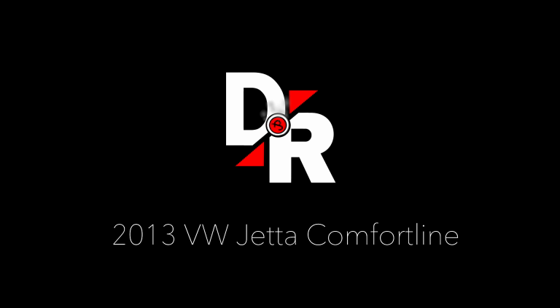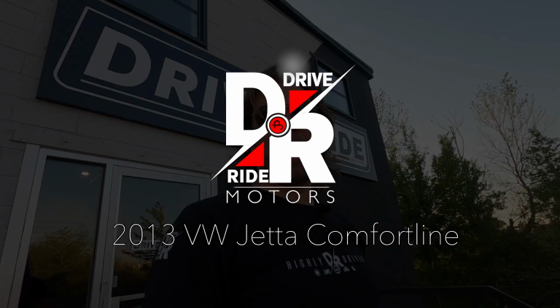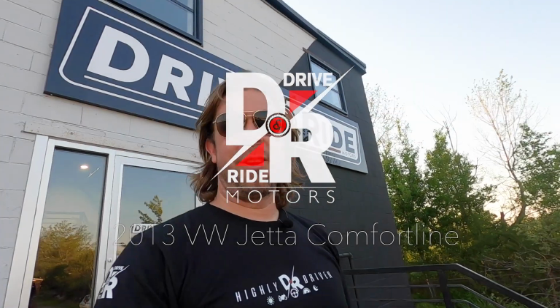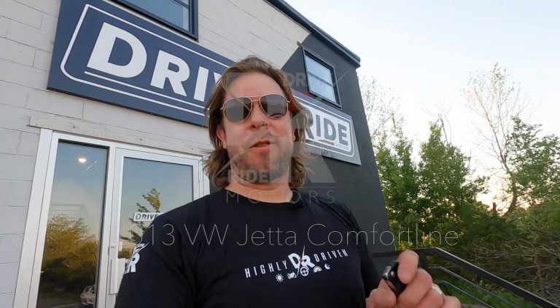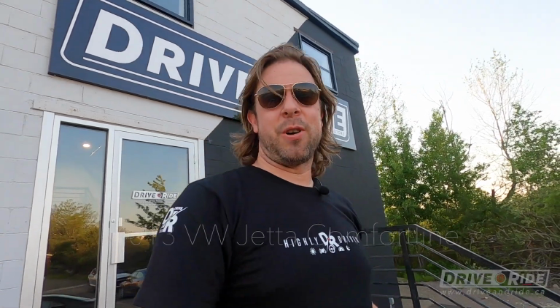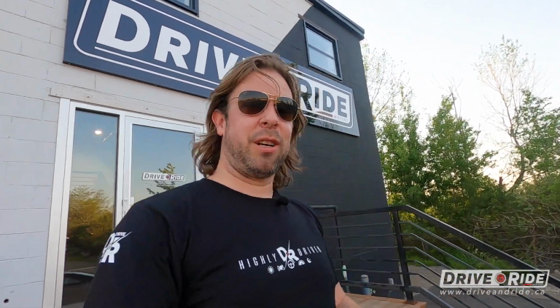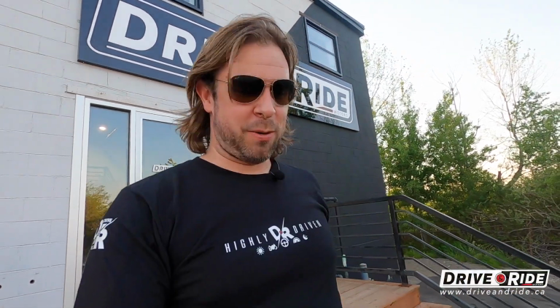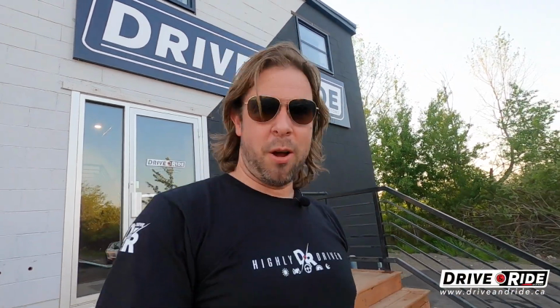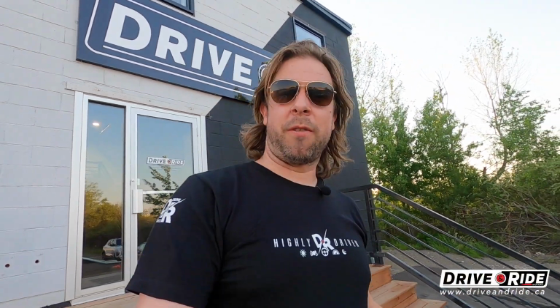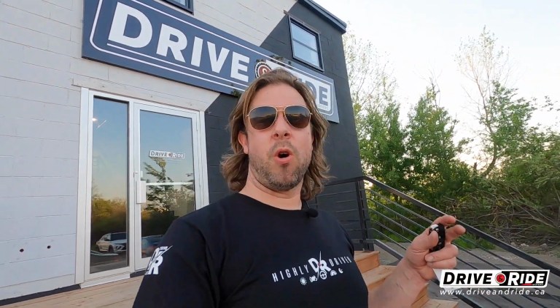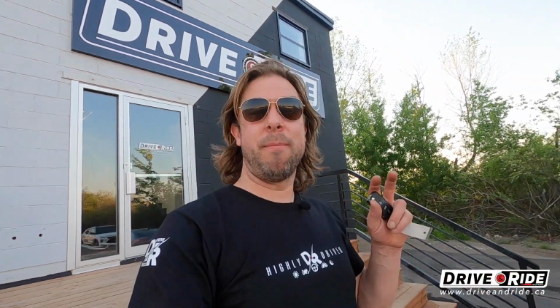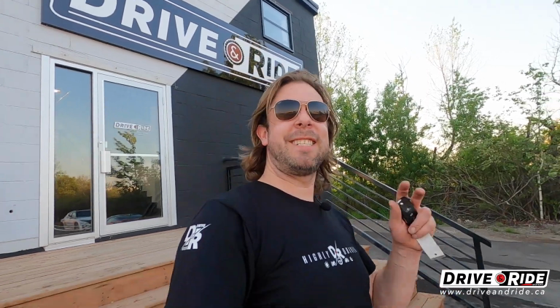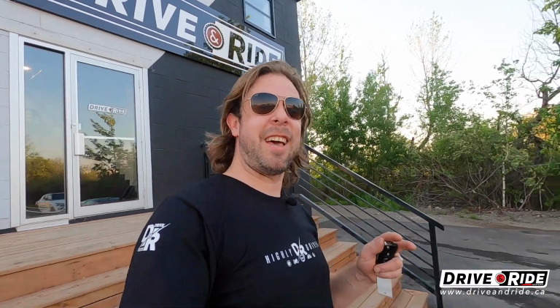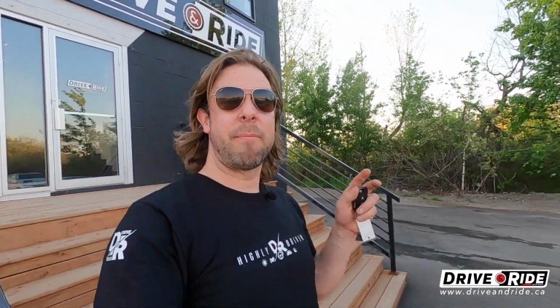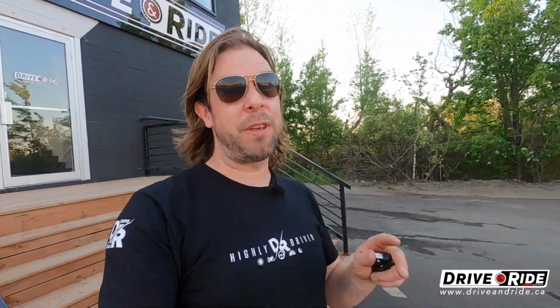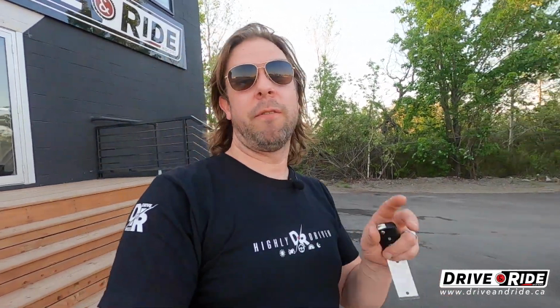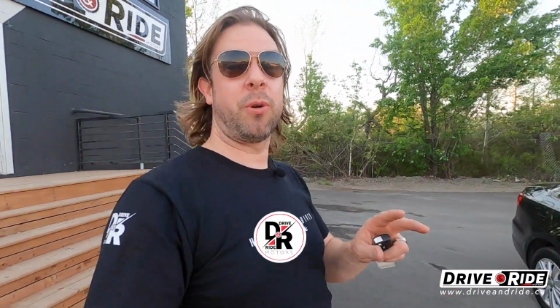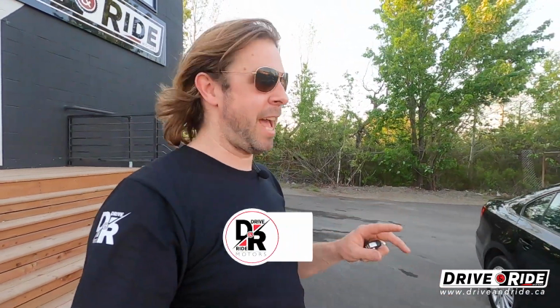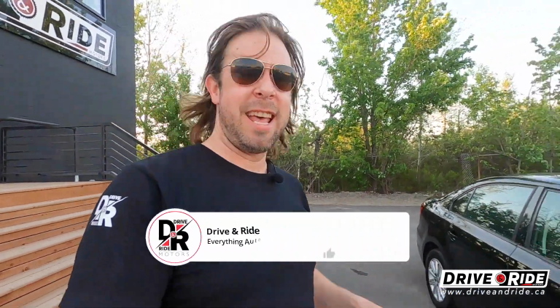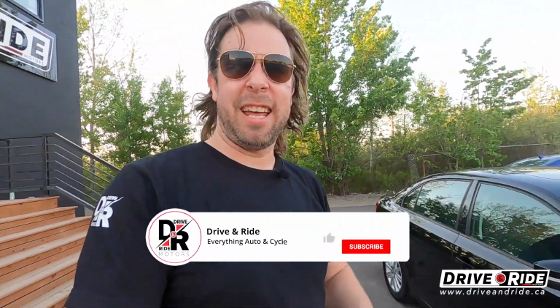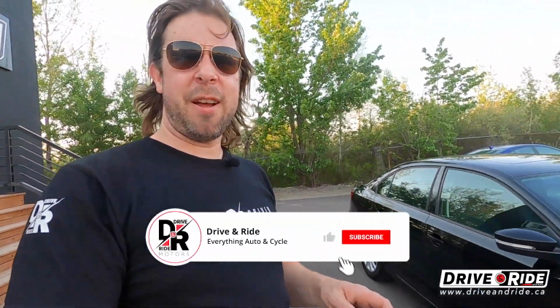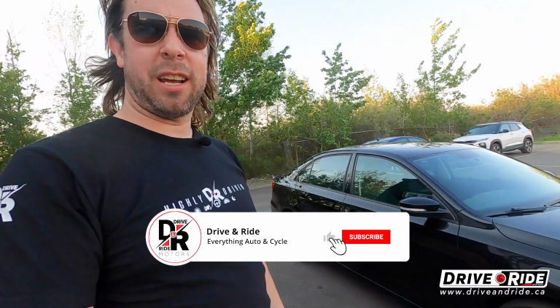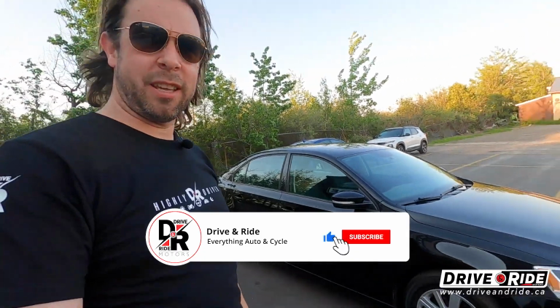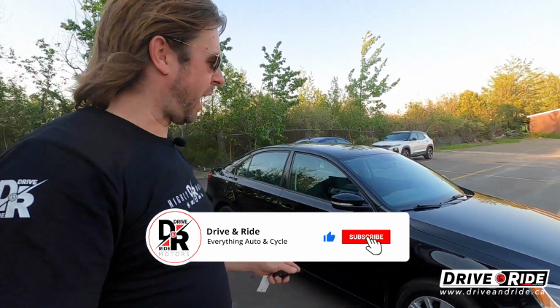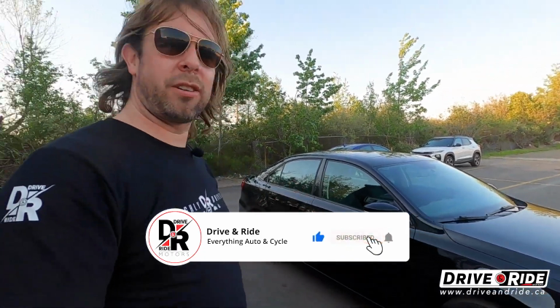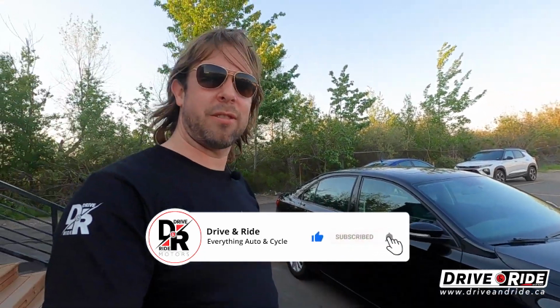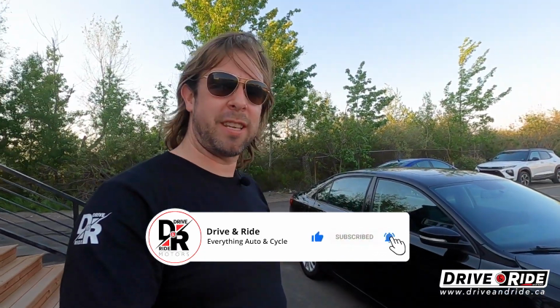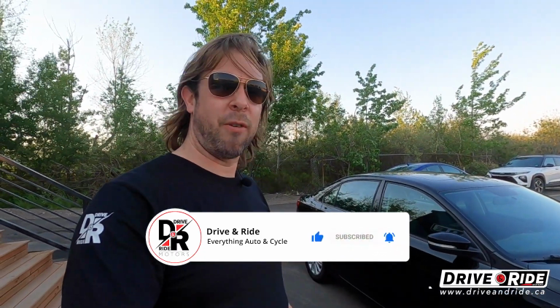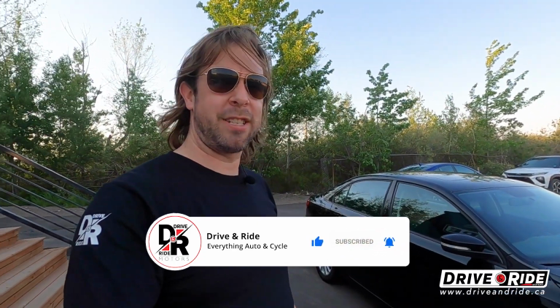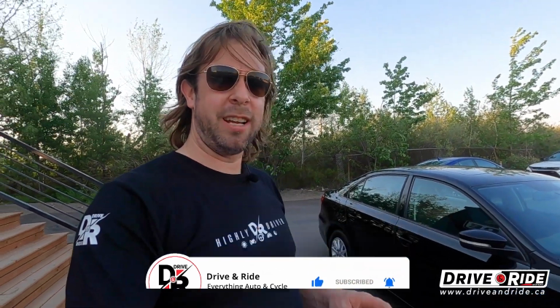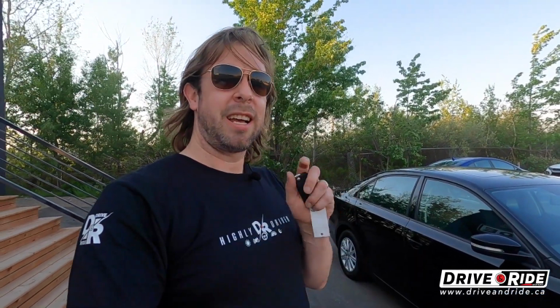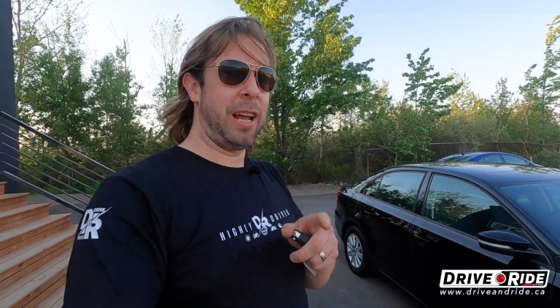Hey everybody, Carl here with Drive and Ride Motors in Moncton, New Brunswick, where we are home to the most detailed pre-owned vehicle virtual tours in Canada. Today we're going to take a look at this spectacular 2013 Volkswagen Jetta Comfortline.